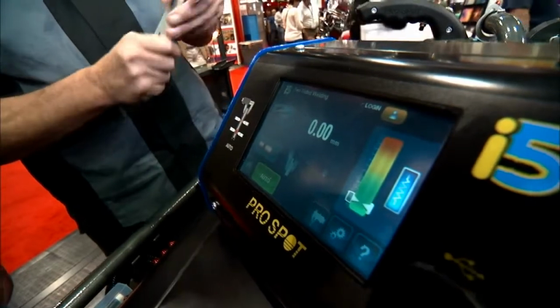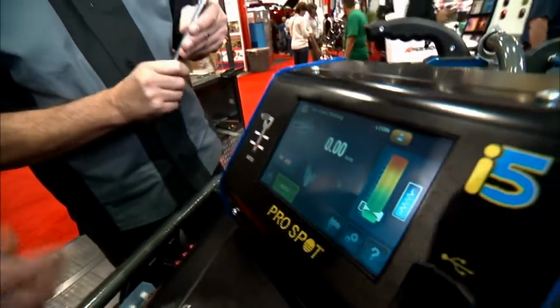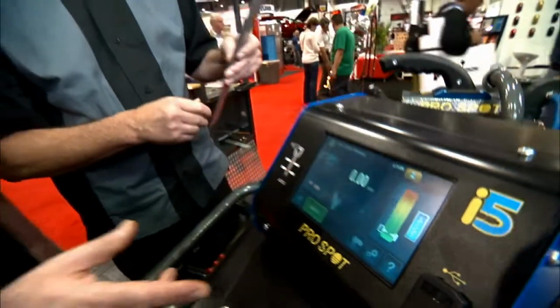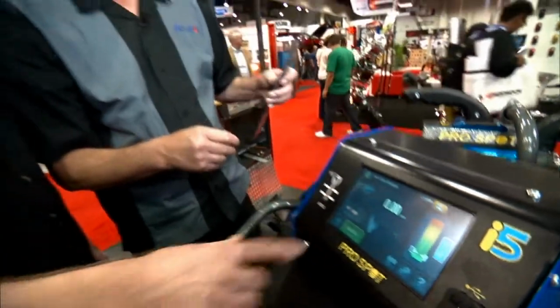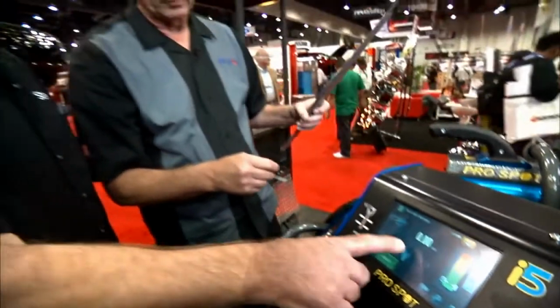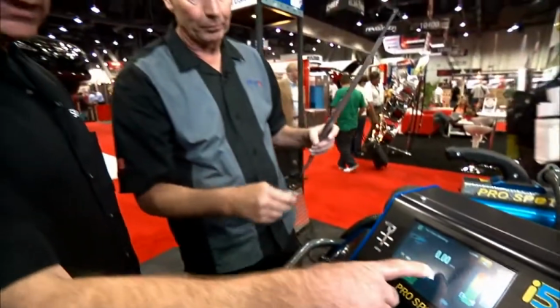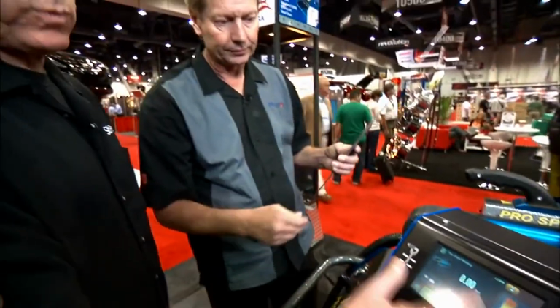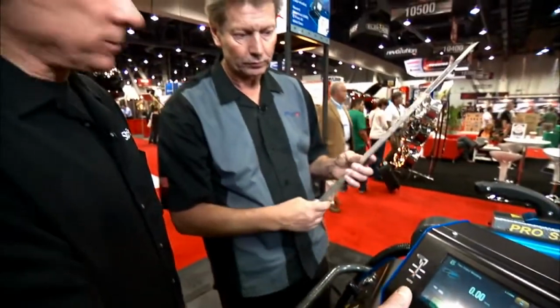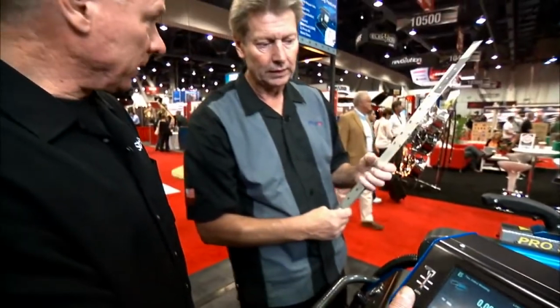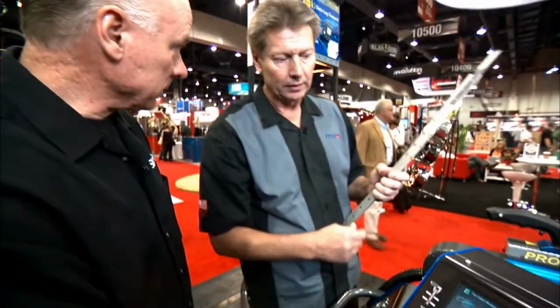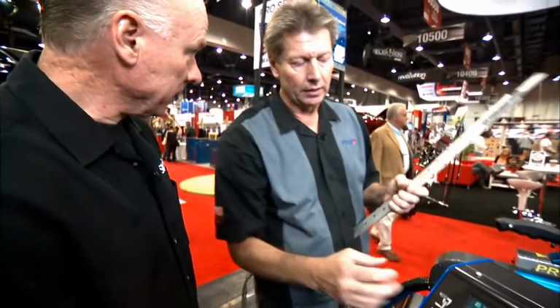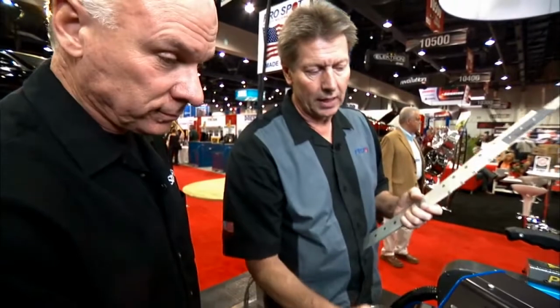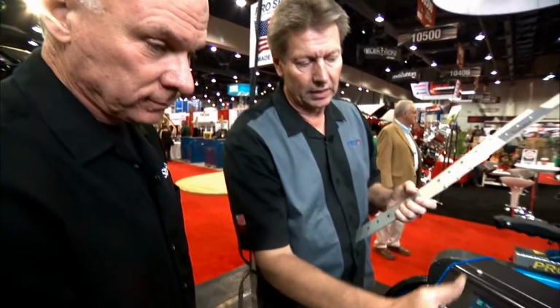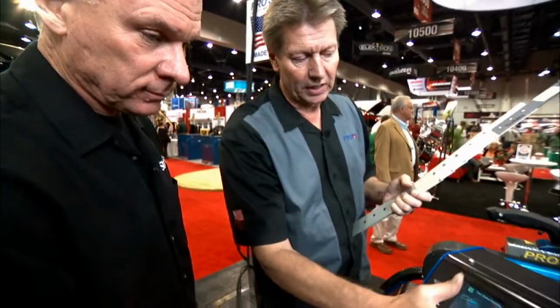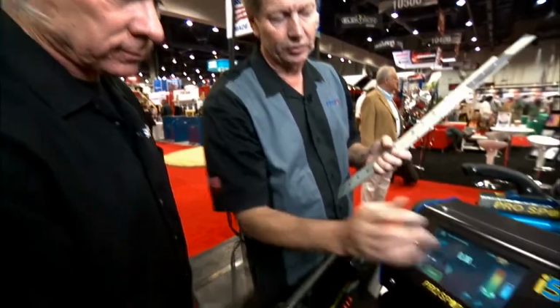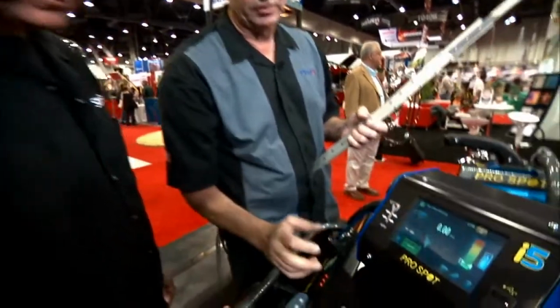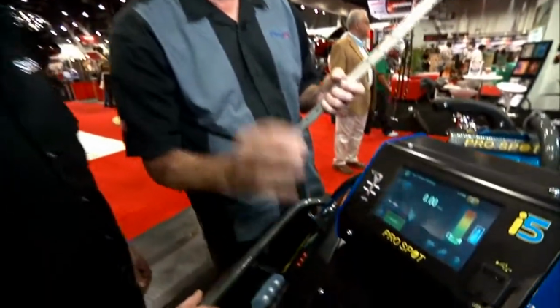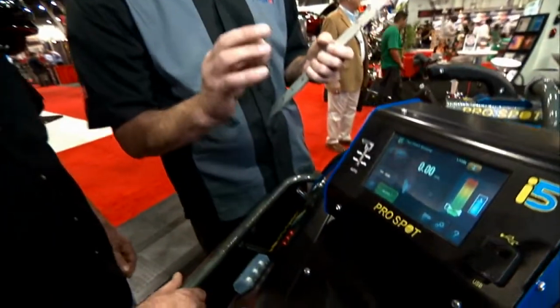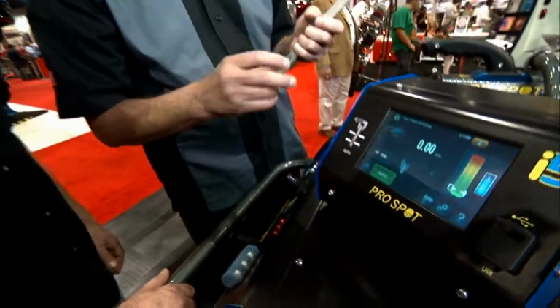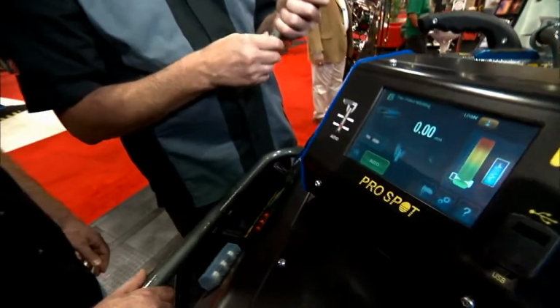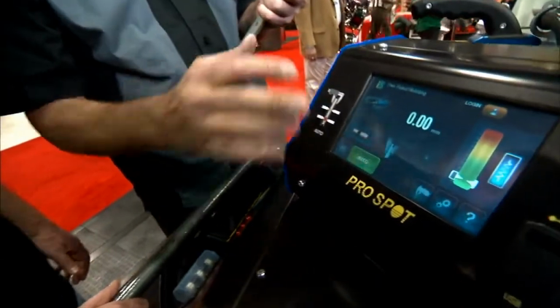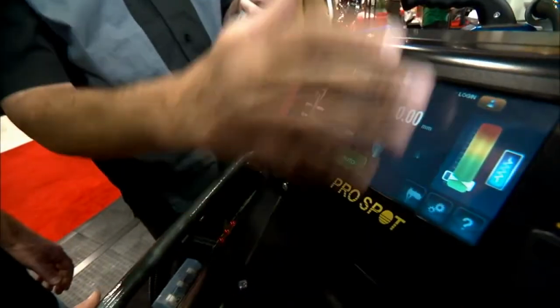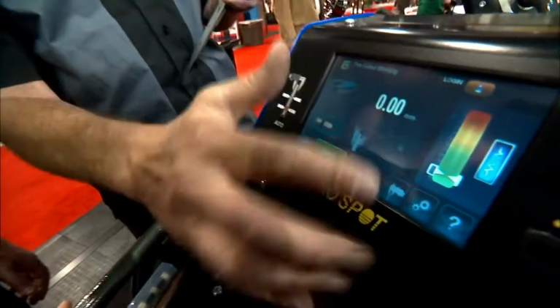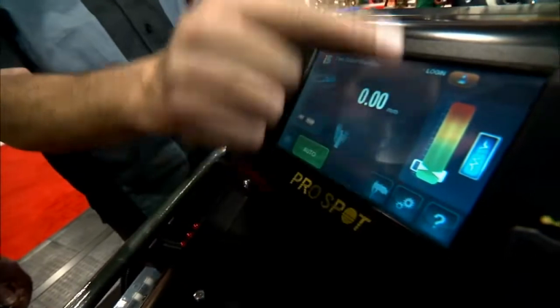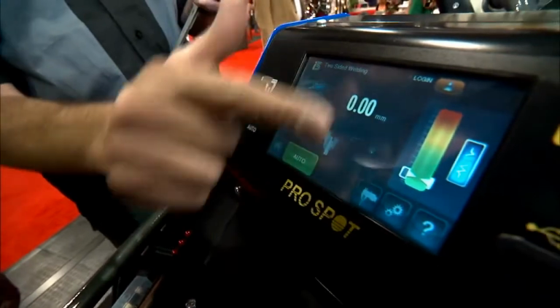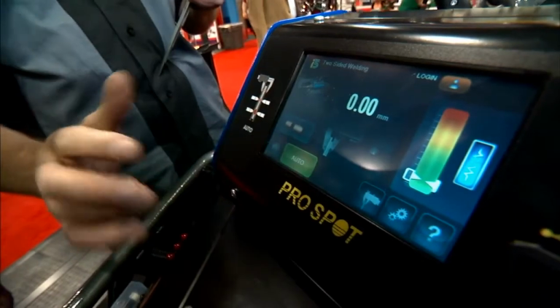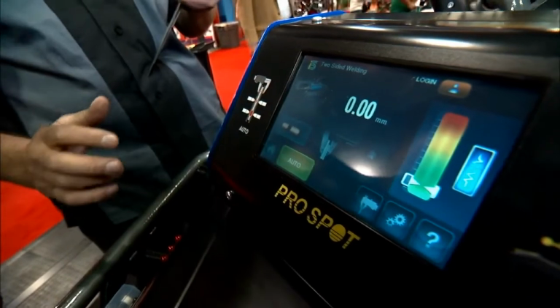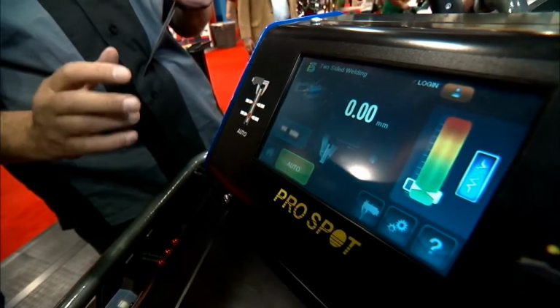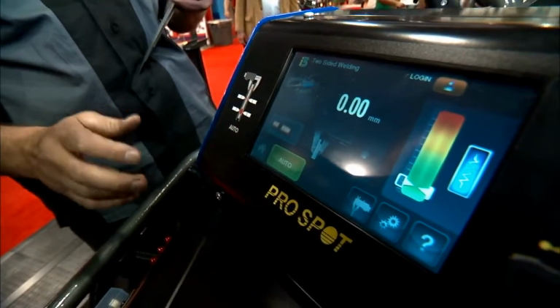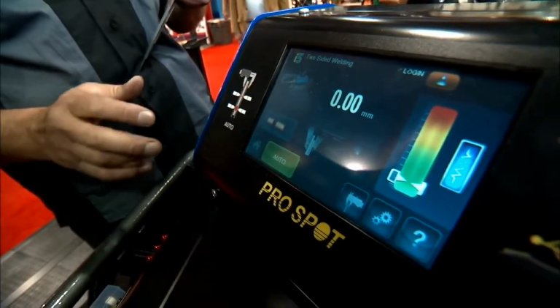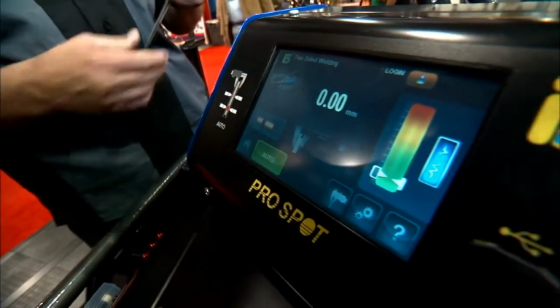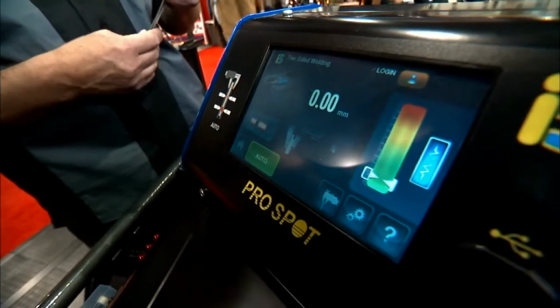There are a couple of different scales here — one shows thickness and one shows the quality of the weld. The other scale shows the rate of the resistance across that weld piece, so you're going to see it move up and down depending on what metal you're actually welding.